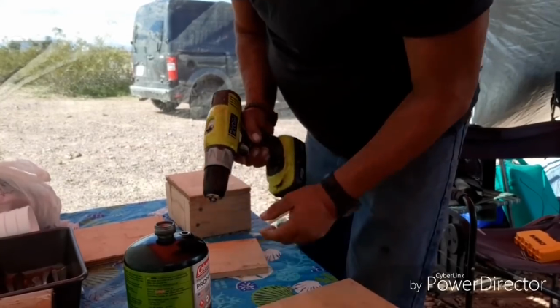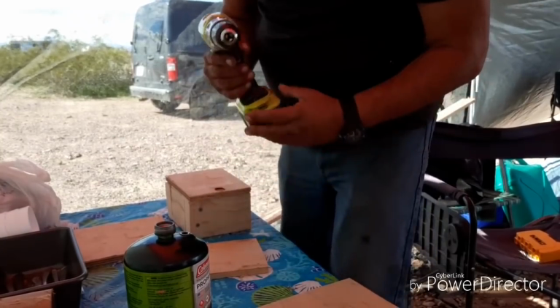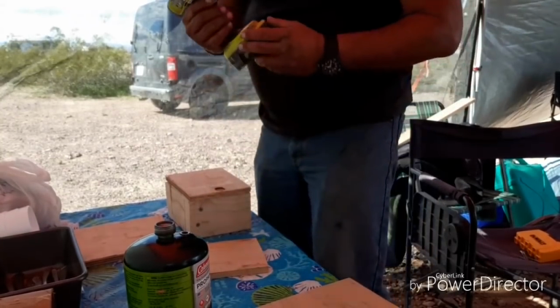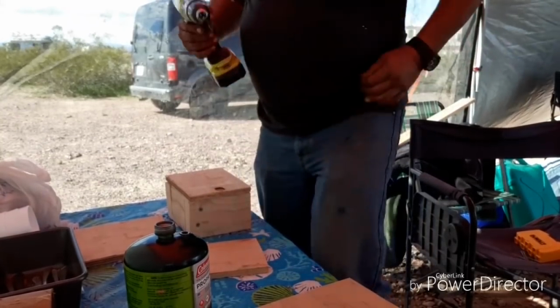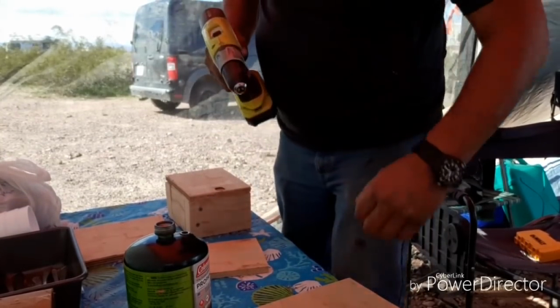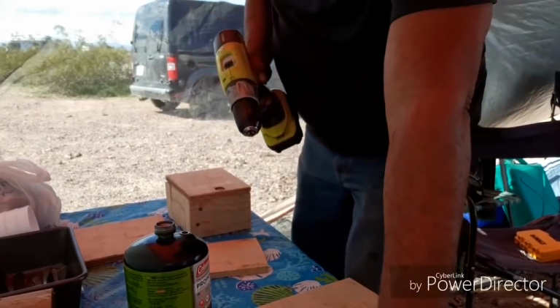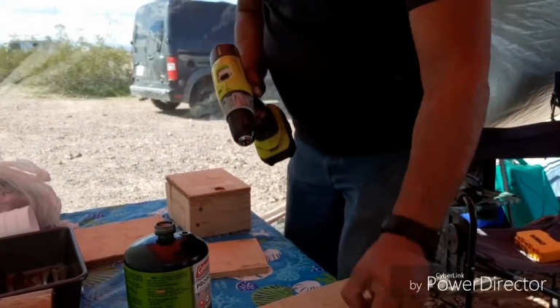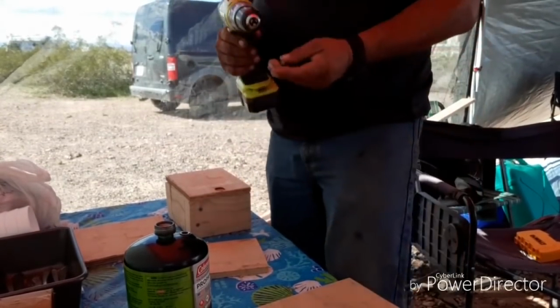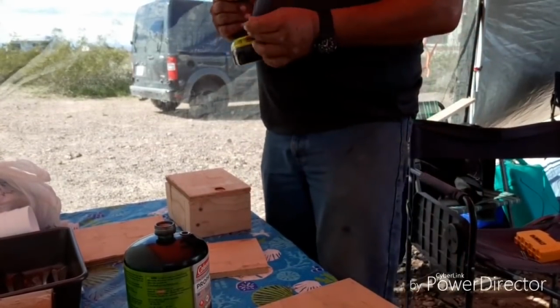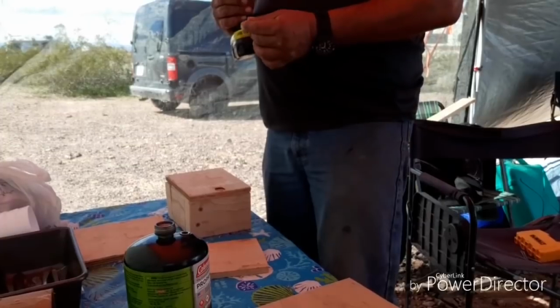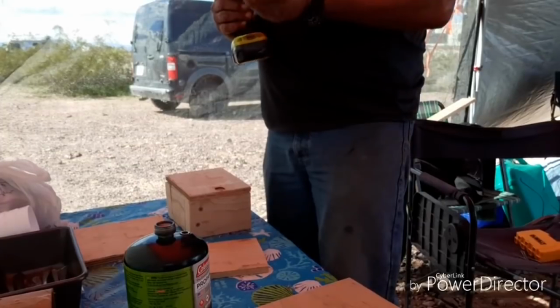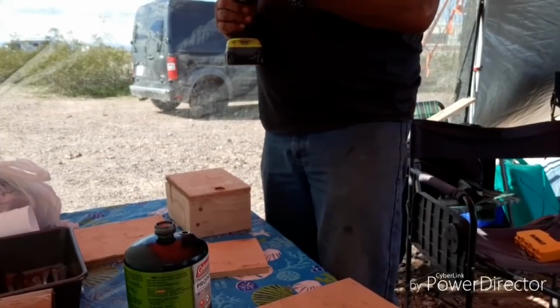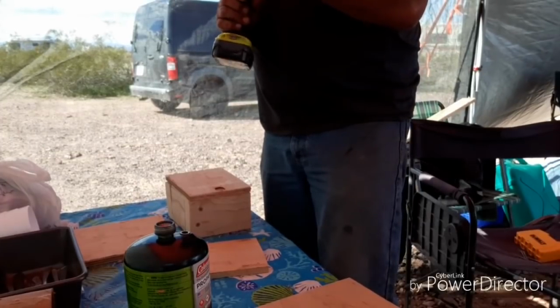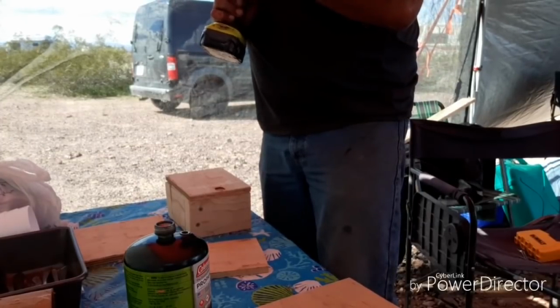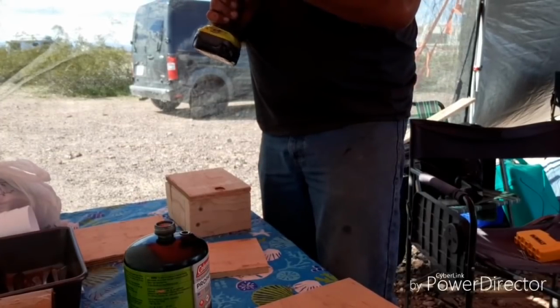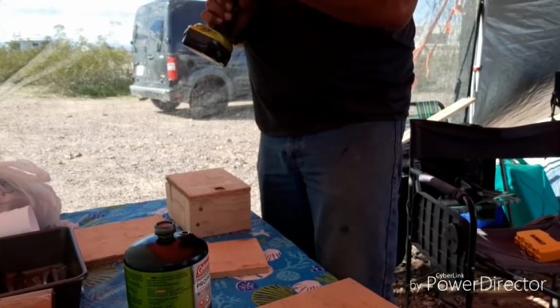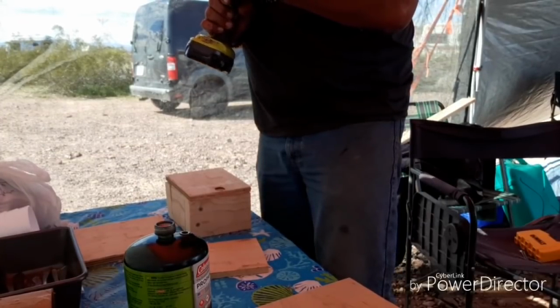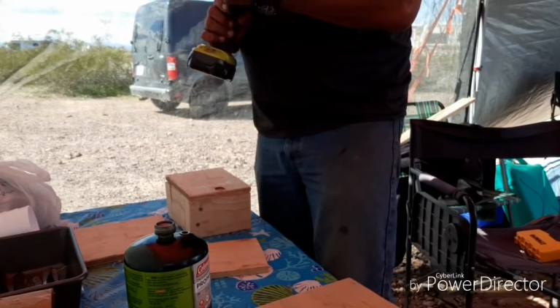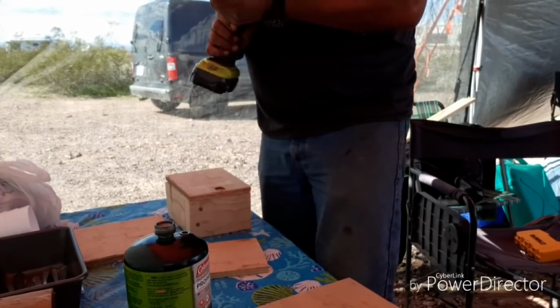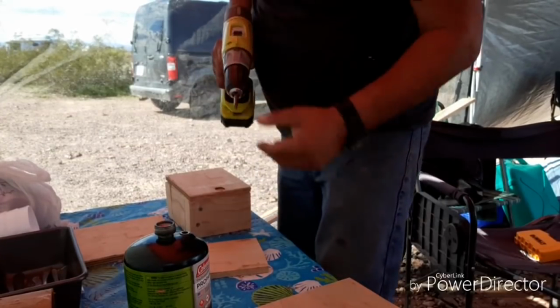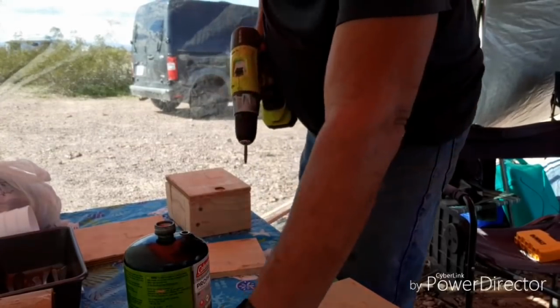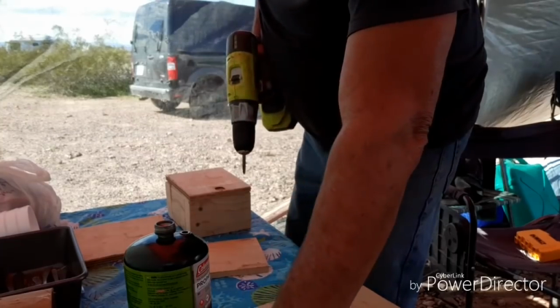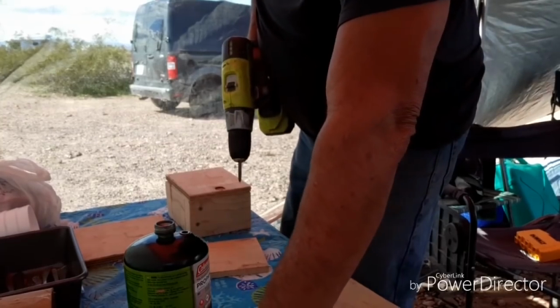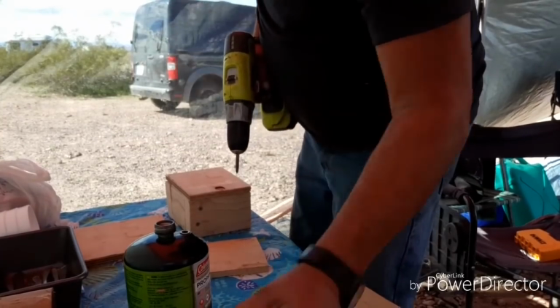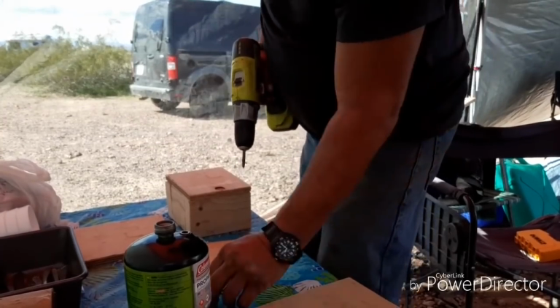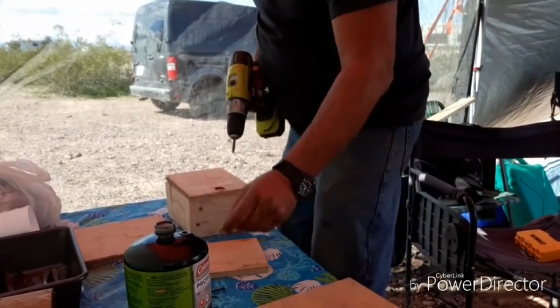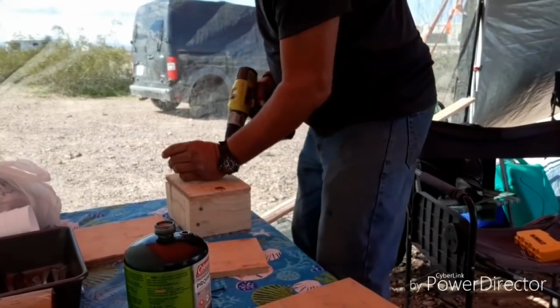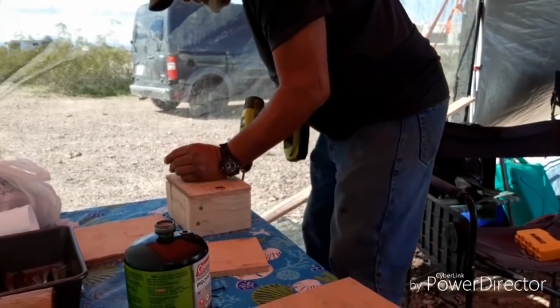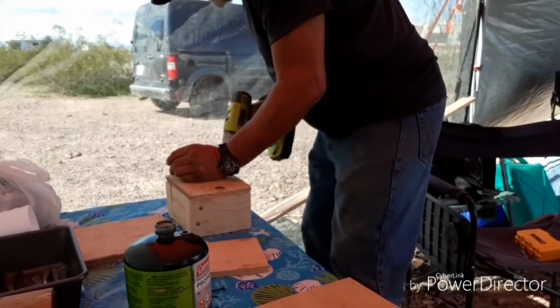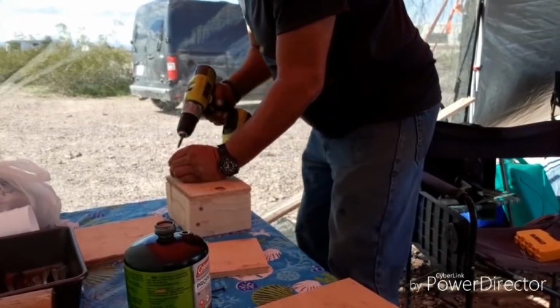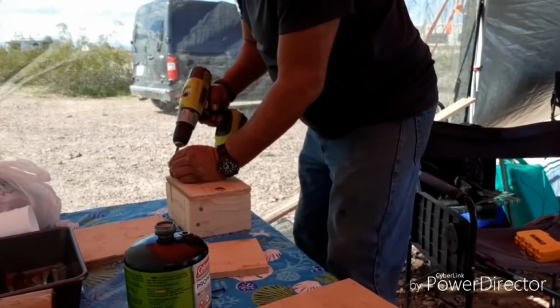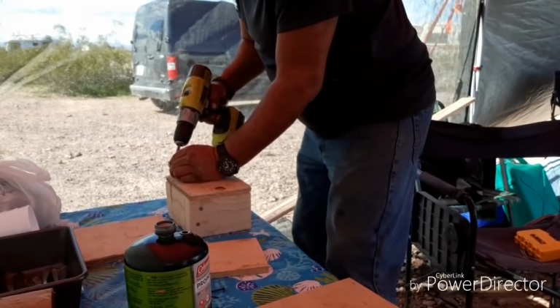Now normally I would put pilot holes, but this was pretty soft wood and I don't think it needs any. And if it splits then I guess I need some, but I think we're golden.